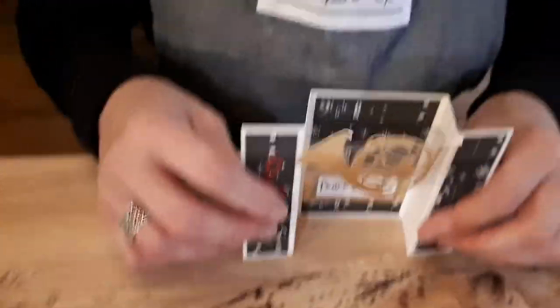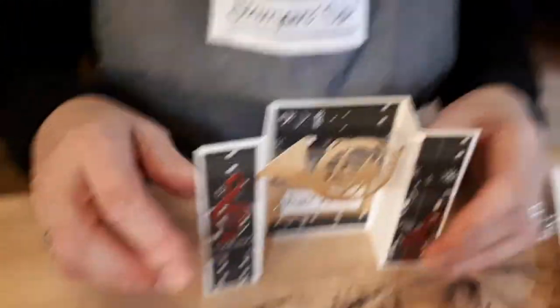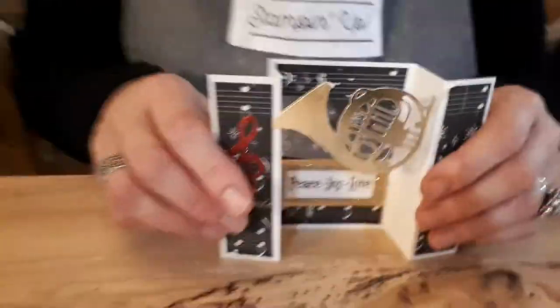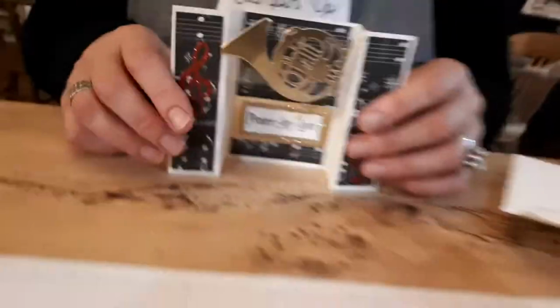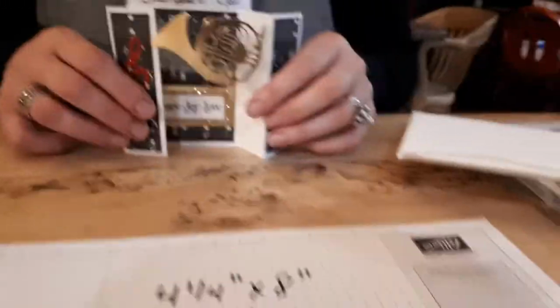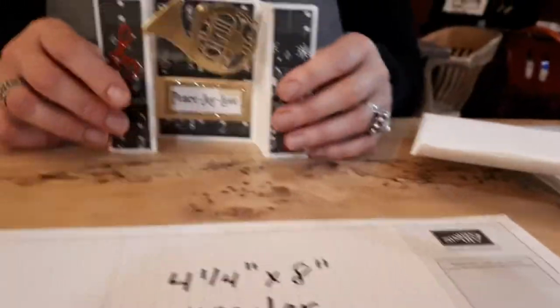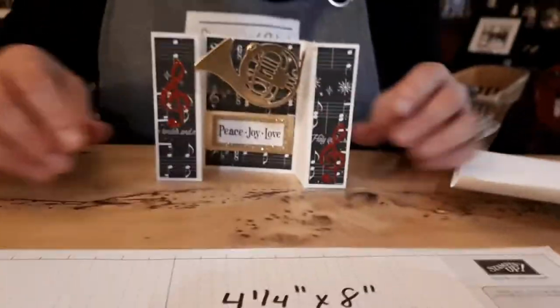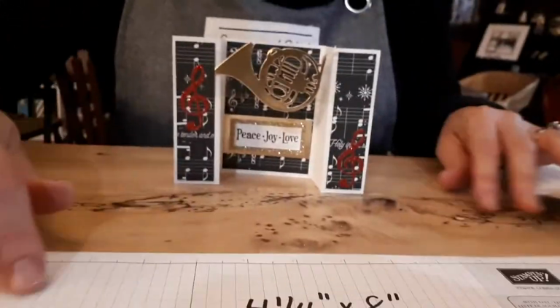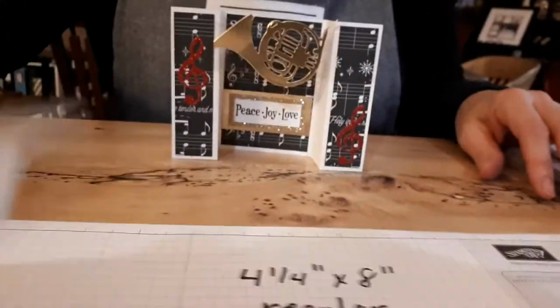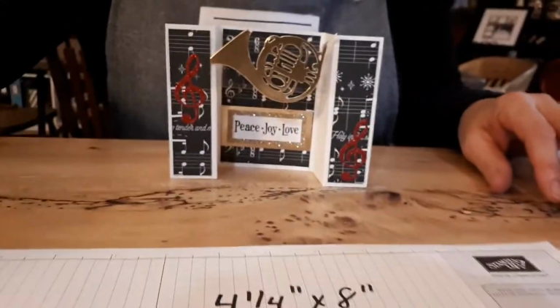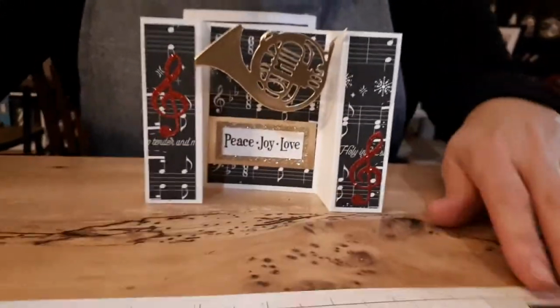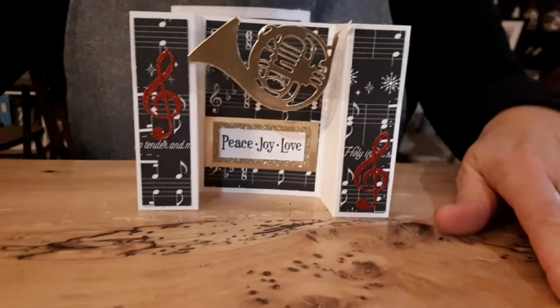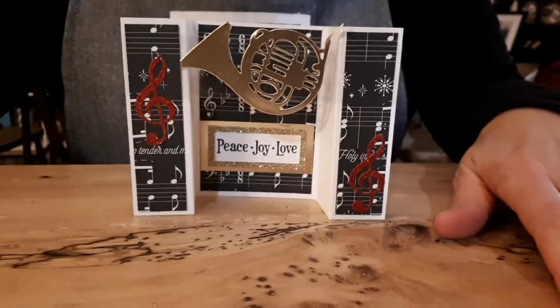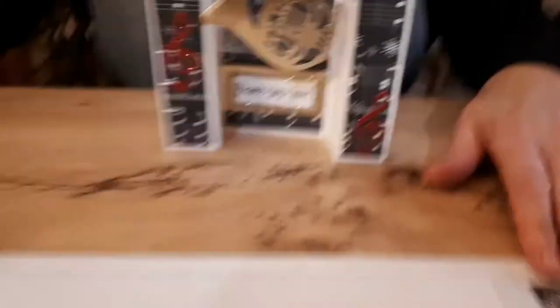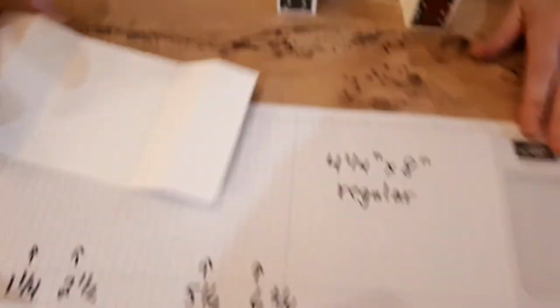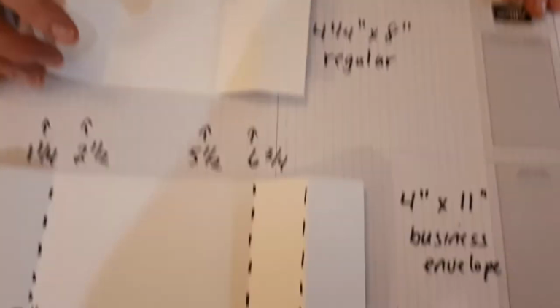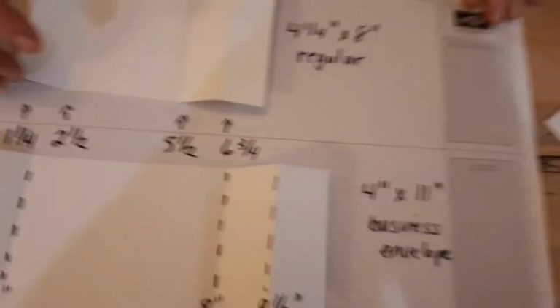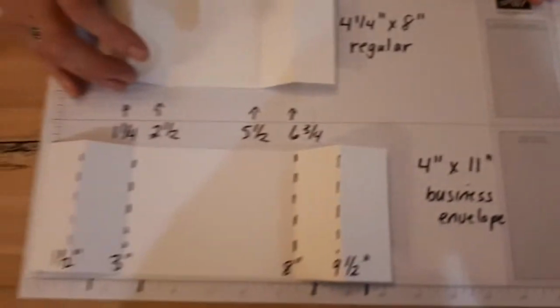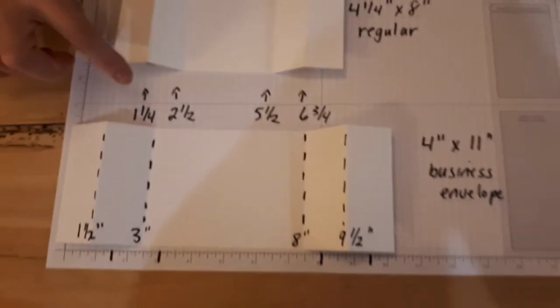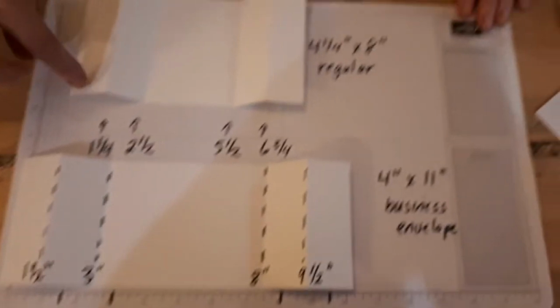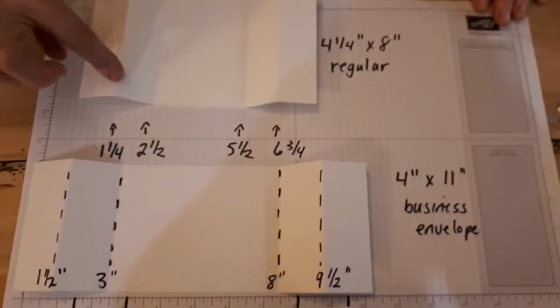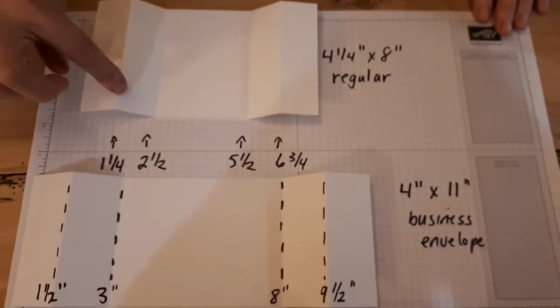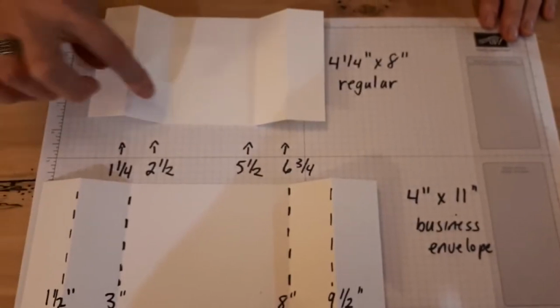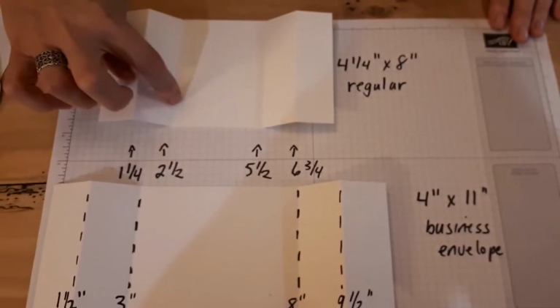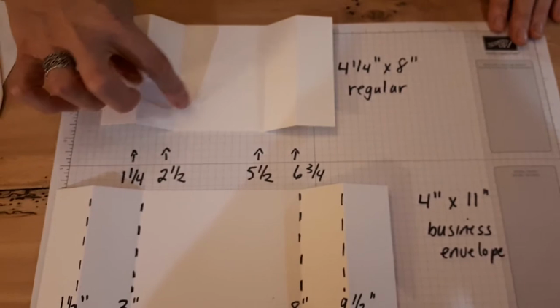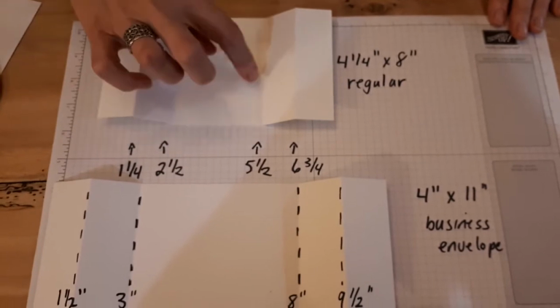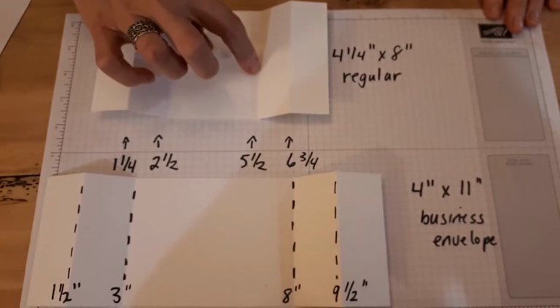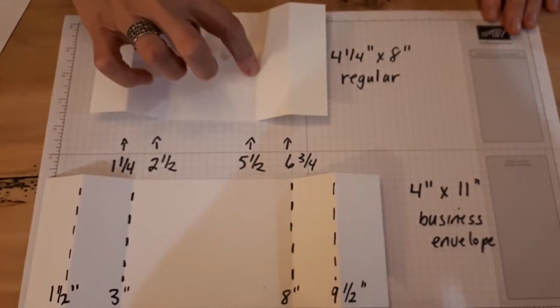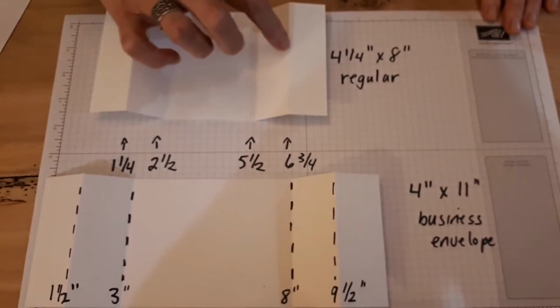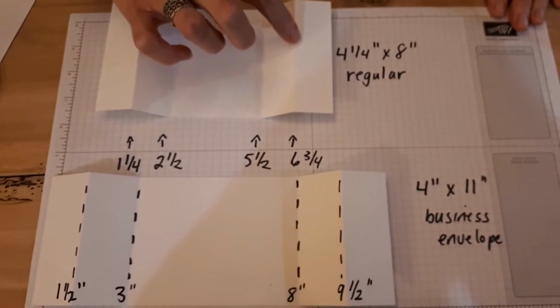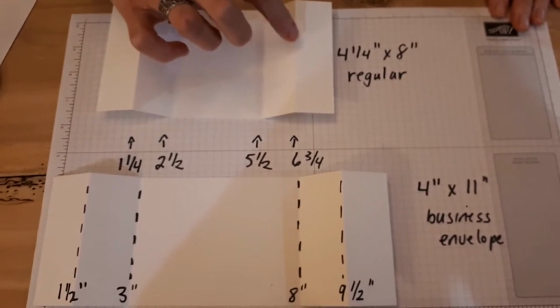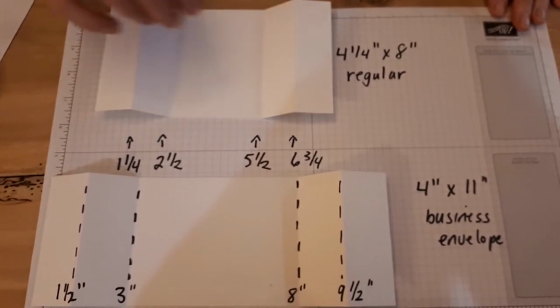This is the one that fits into our regular envelope and it is four and a quarter by eight inches. There's a graphic here and it's scored up: one and a quarter, two and a half, five and a half, and six and three quarters.